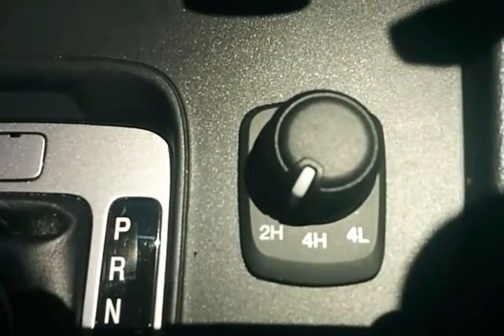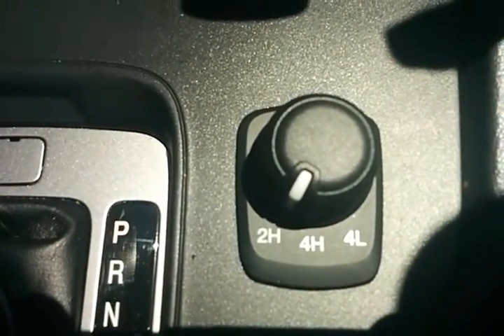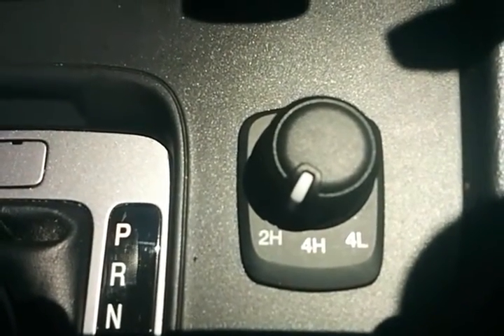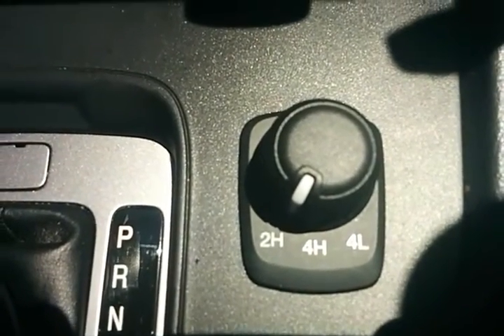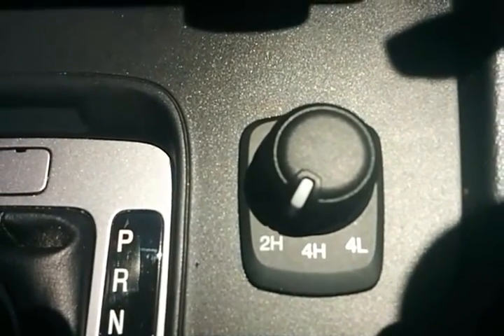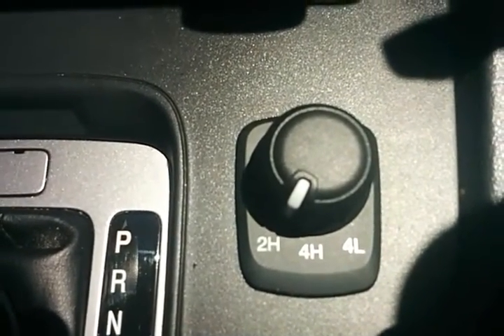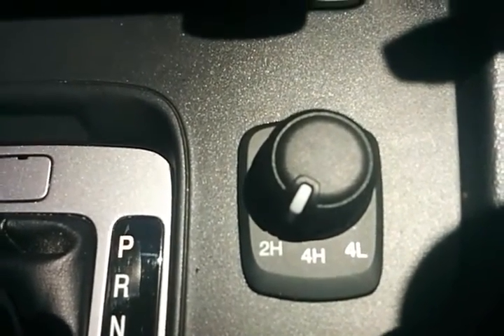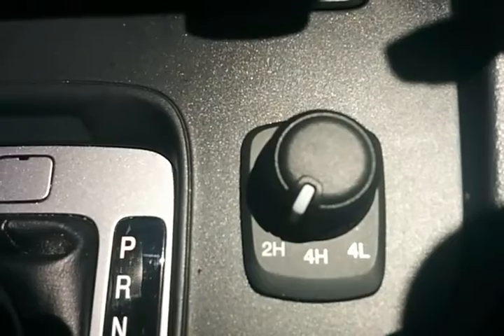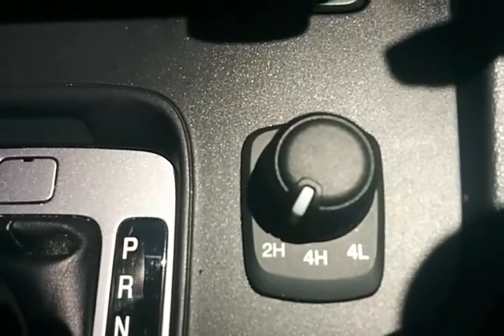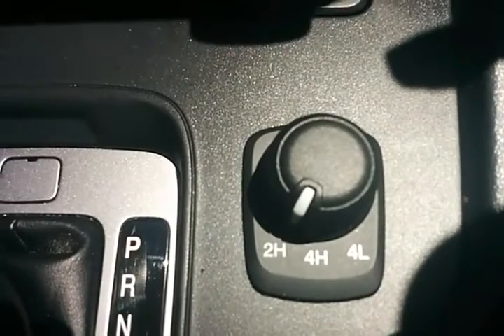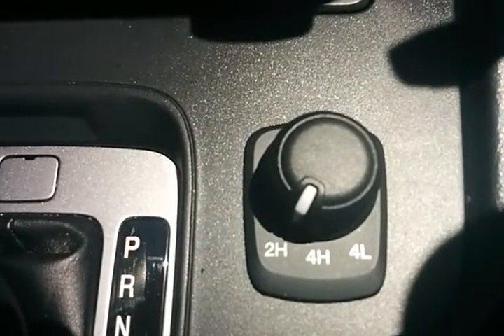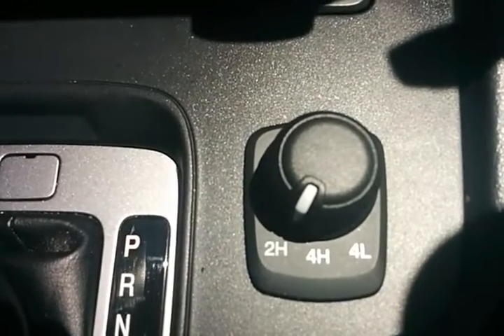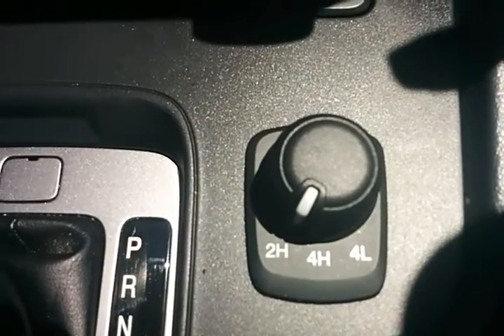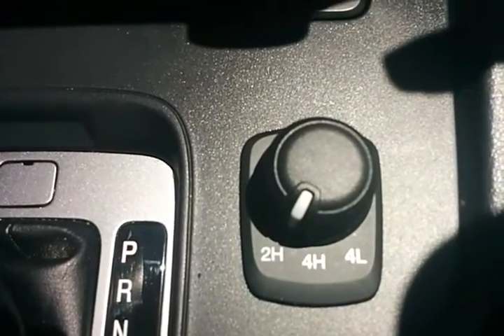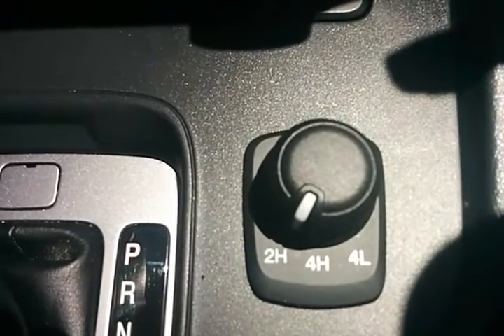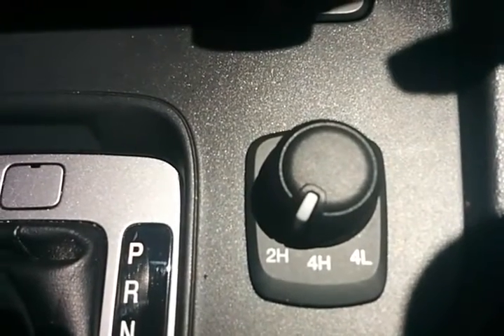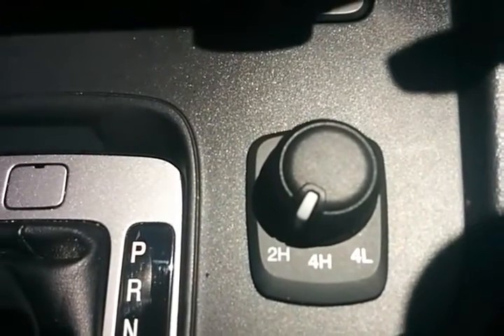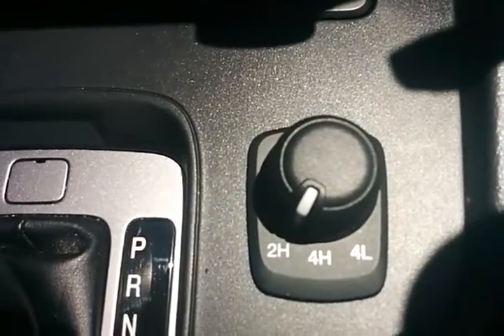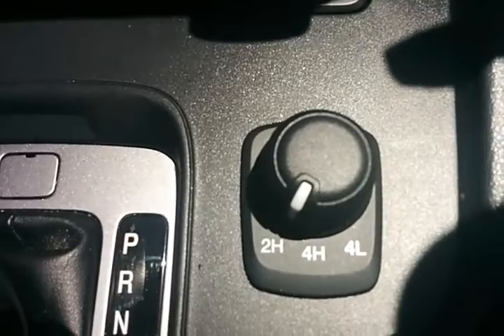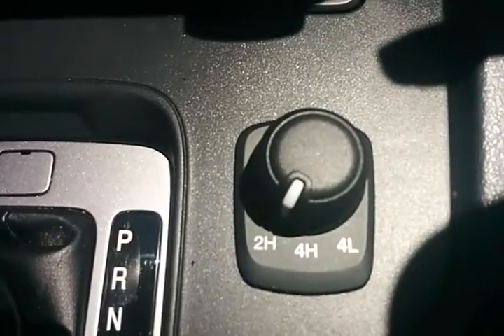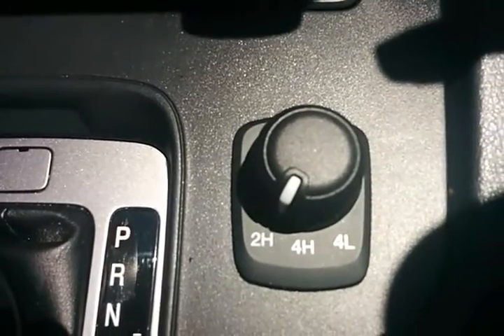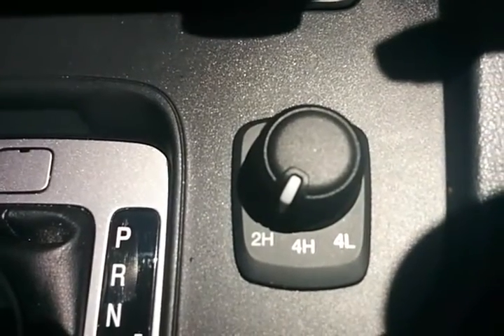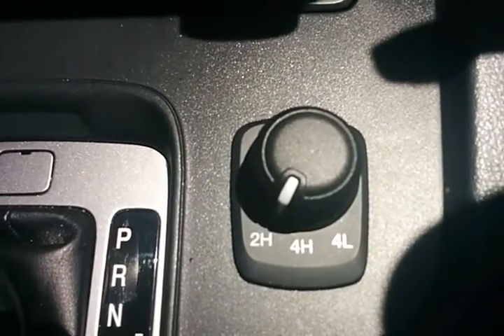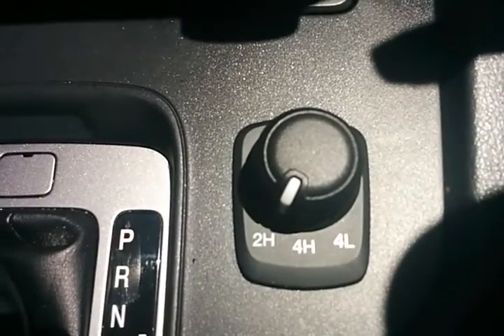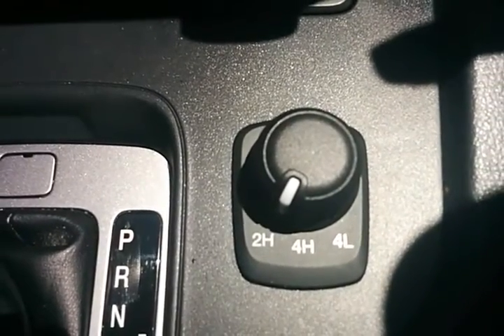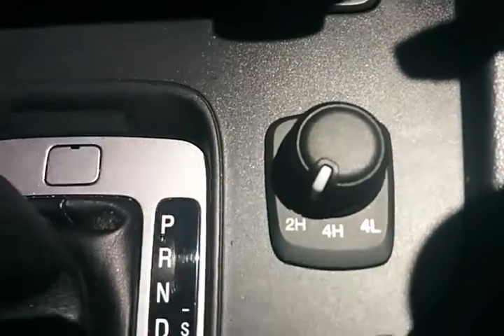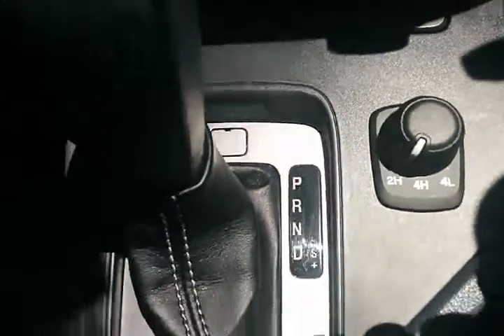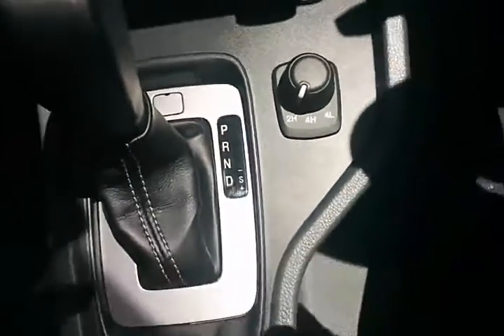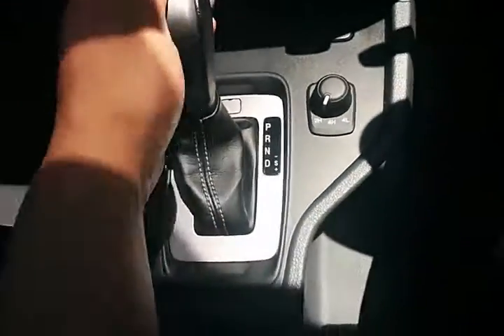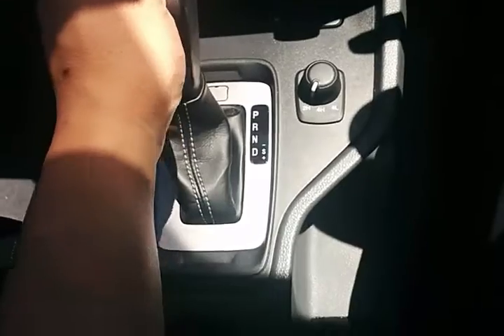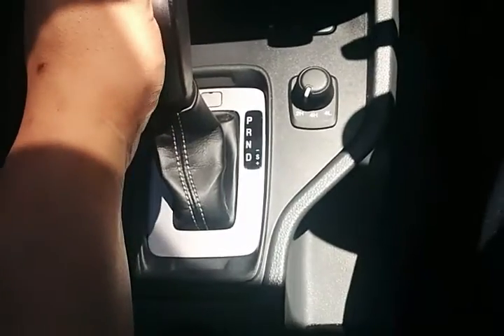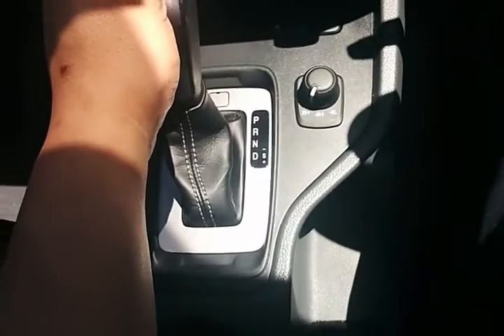Being a four-wheel drive, it's an electronic select, so you've got two high for standard rear-wheel drive, and for day-to-day driving four high, which covers you for off-road, and then four low for those really sticky off-road situations or if you want to get out and go.